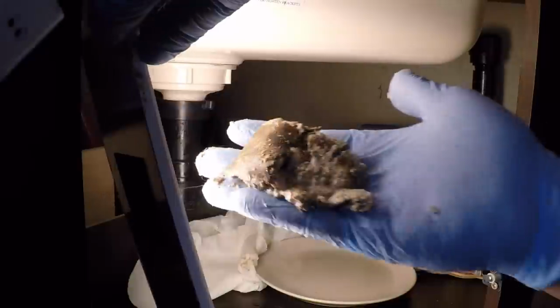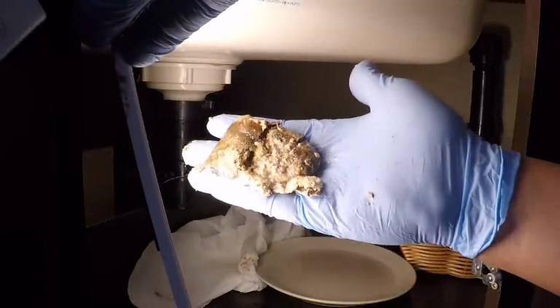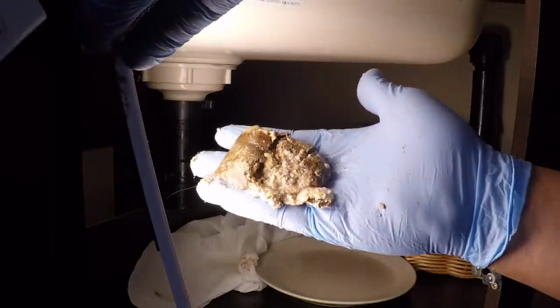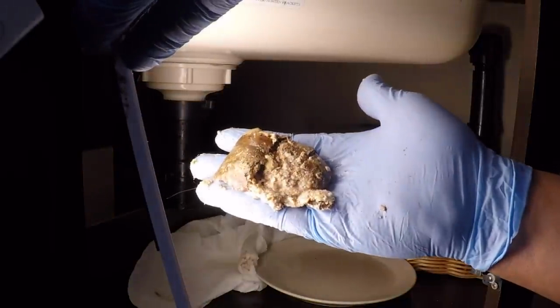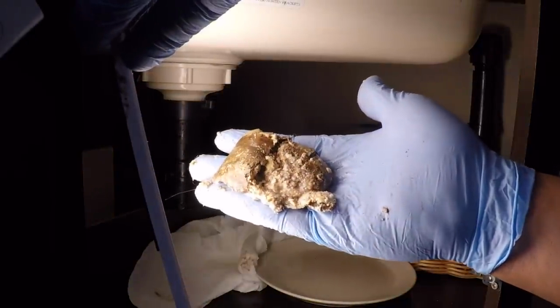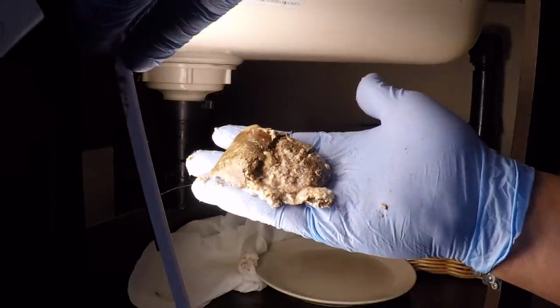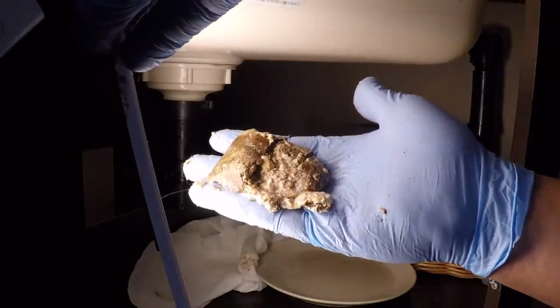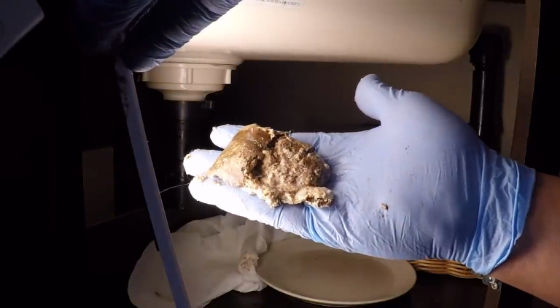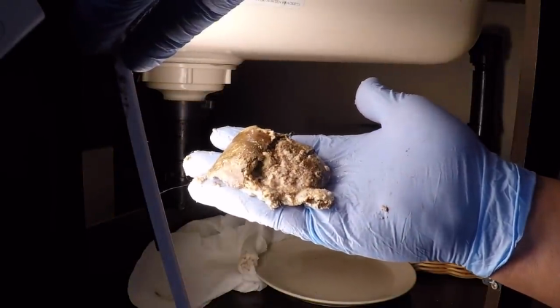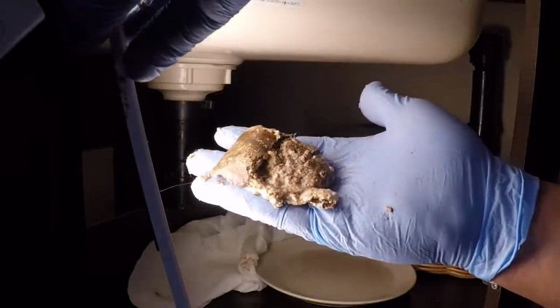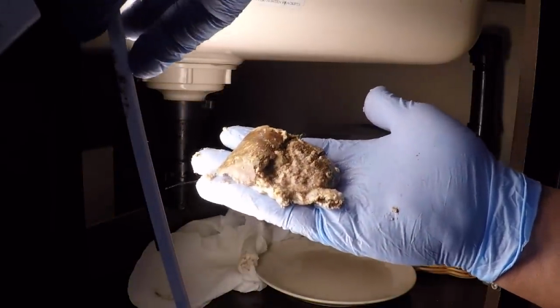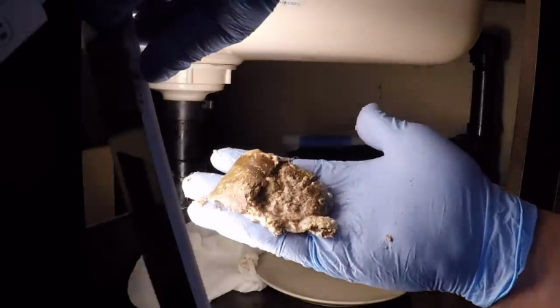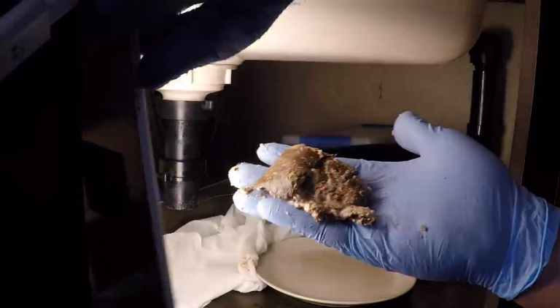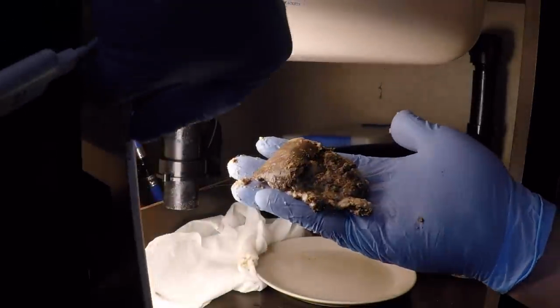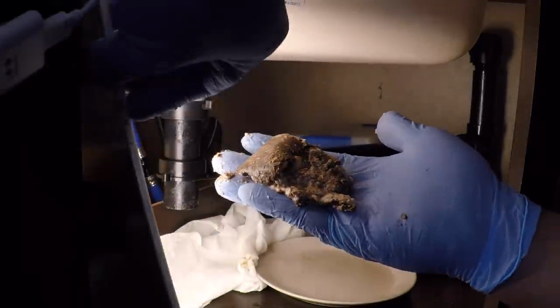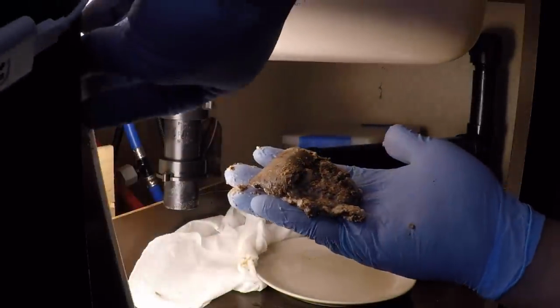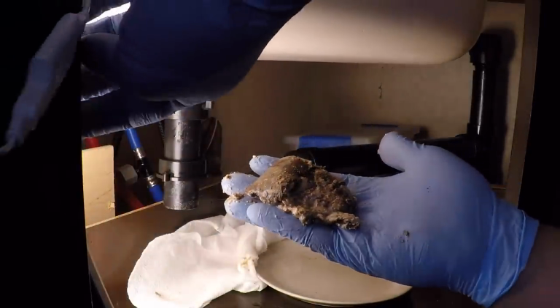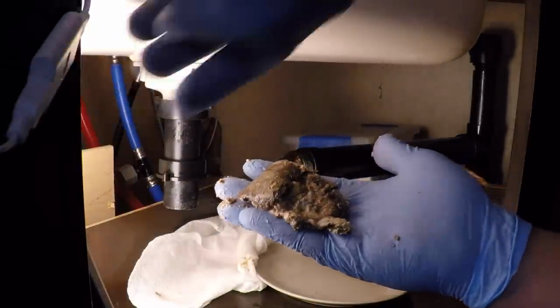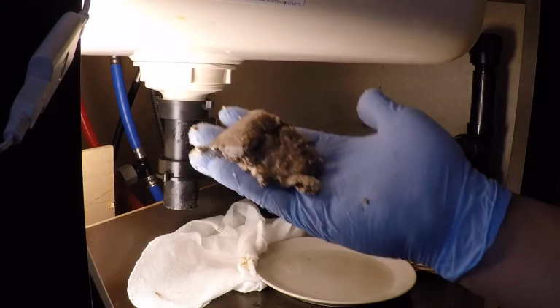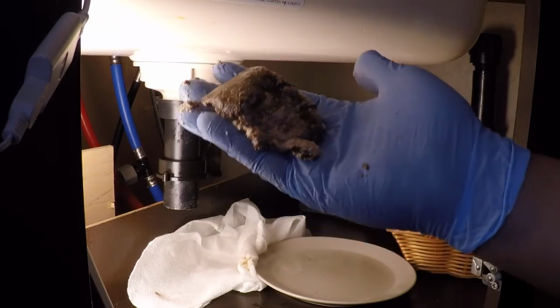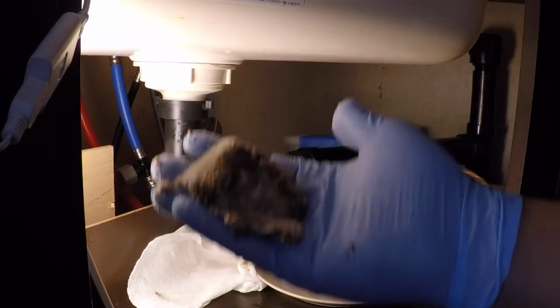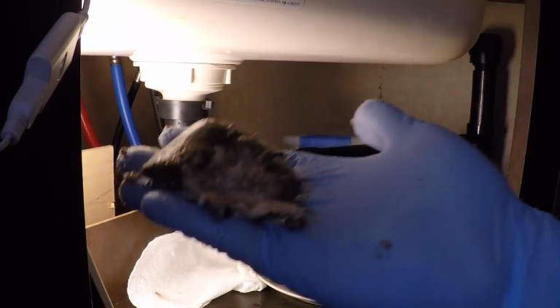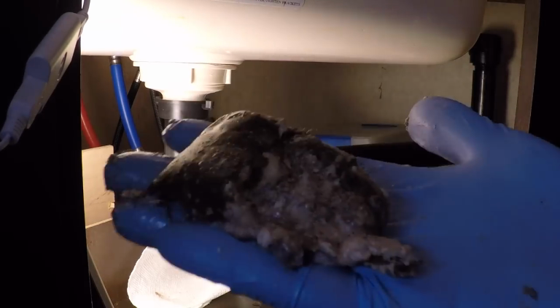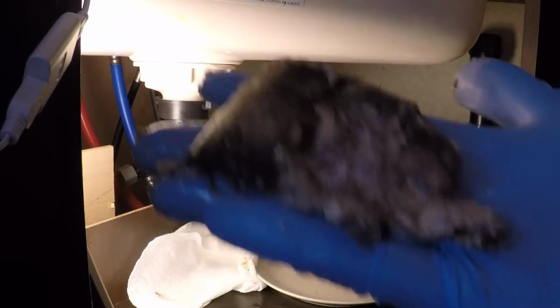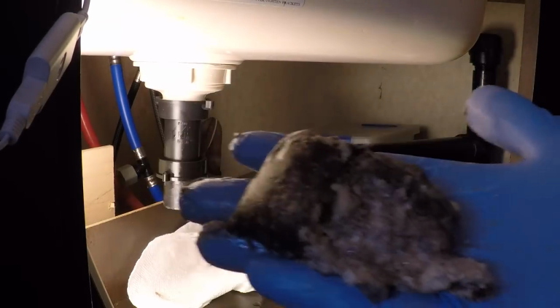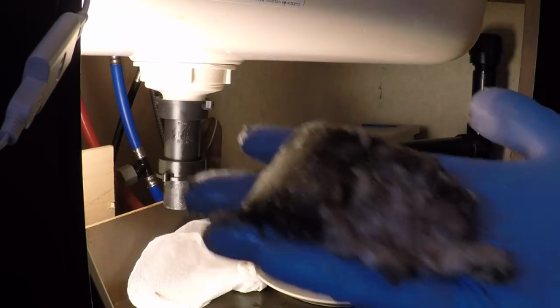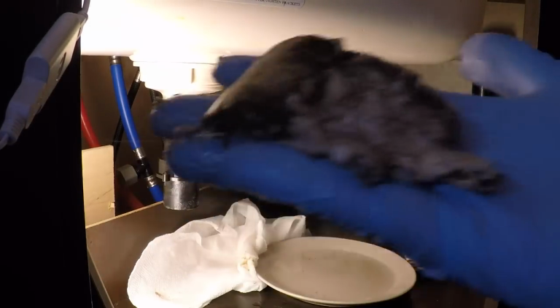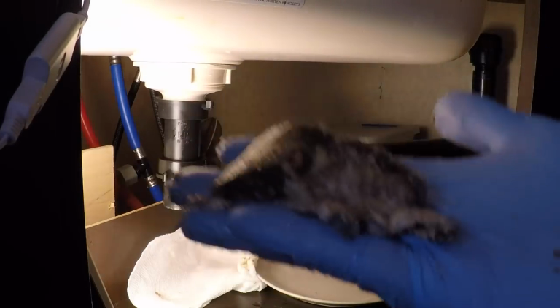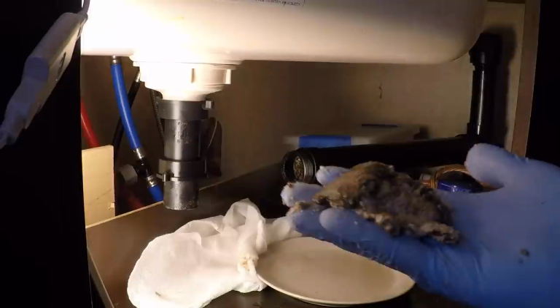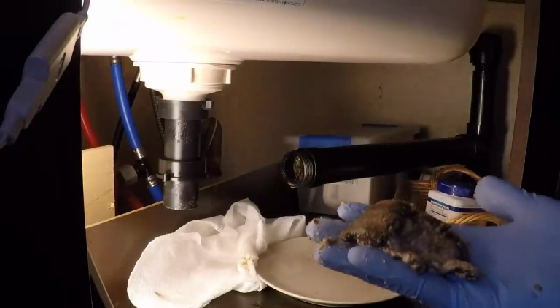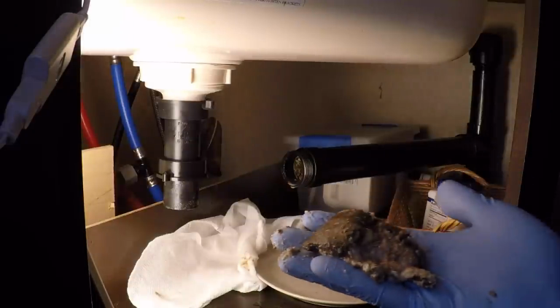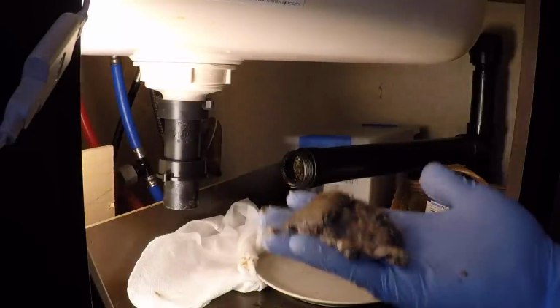Here it is folks — months and months of congealed oil and garbage that was blocking our pipes. You gotta be strong enough for the podcast, gotta be strong enough for the film. I'm gonna go ahead and toss this away. Appetizing, yes. And we'll put everything back together.